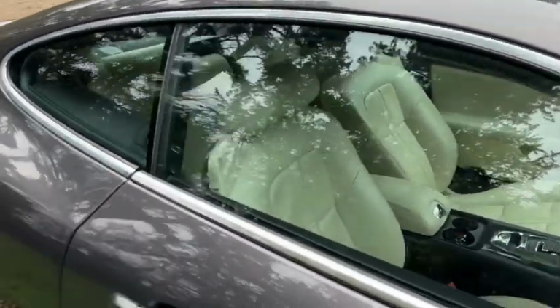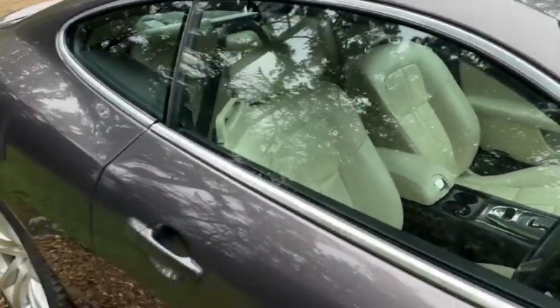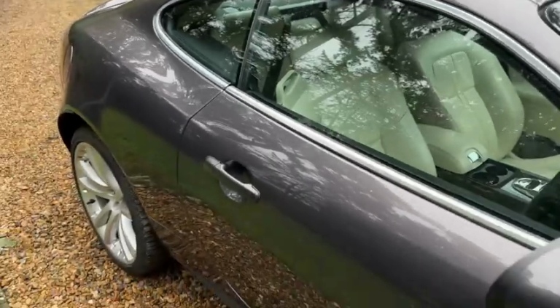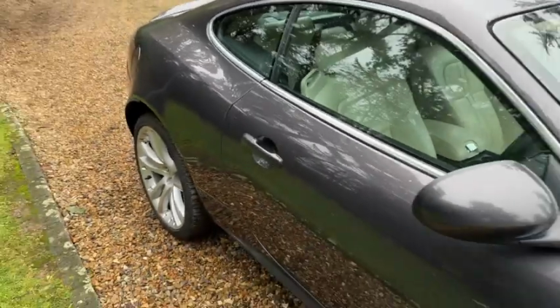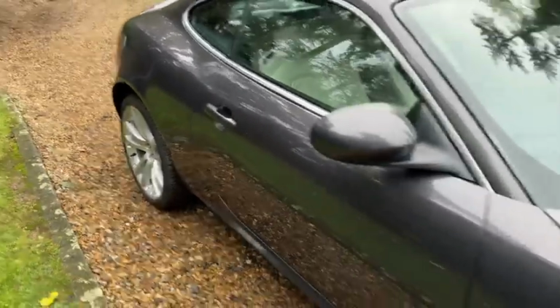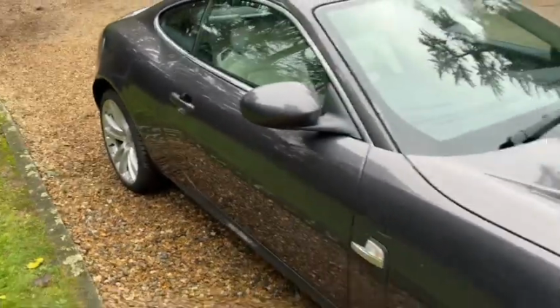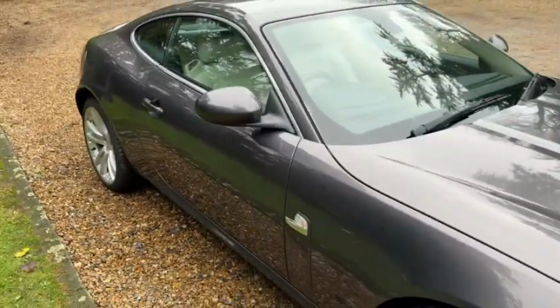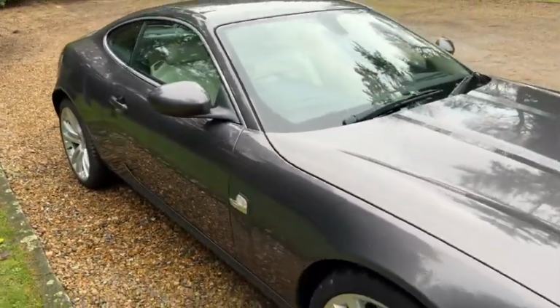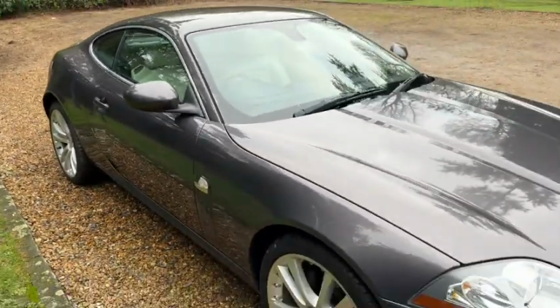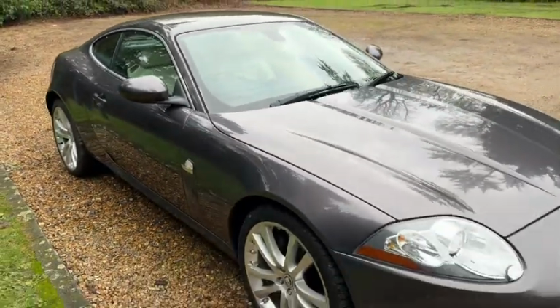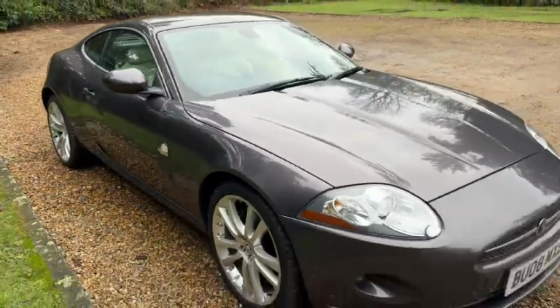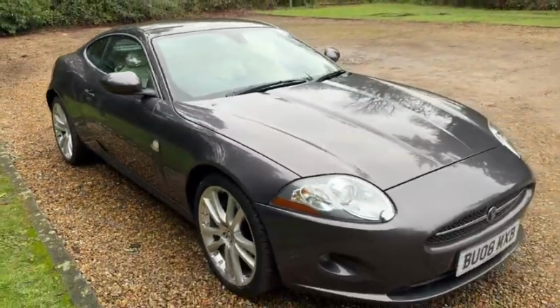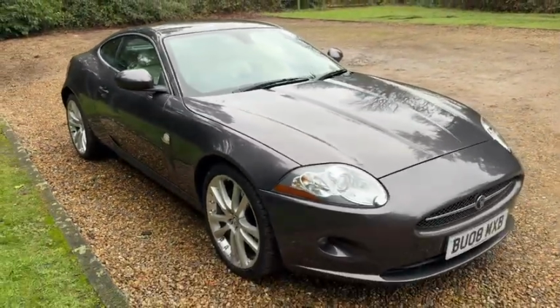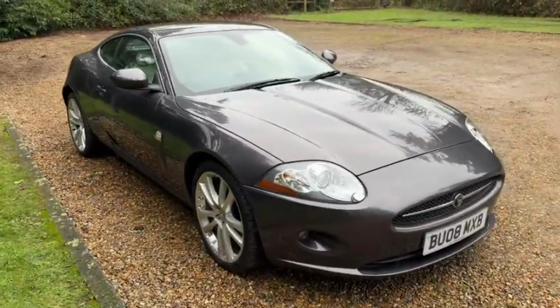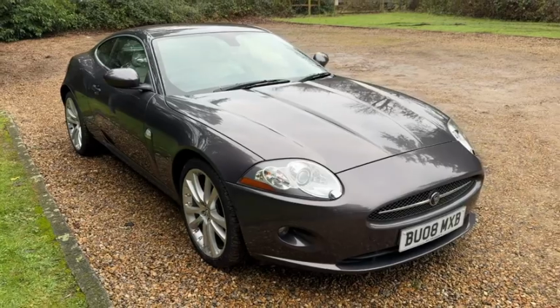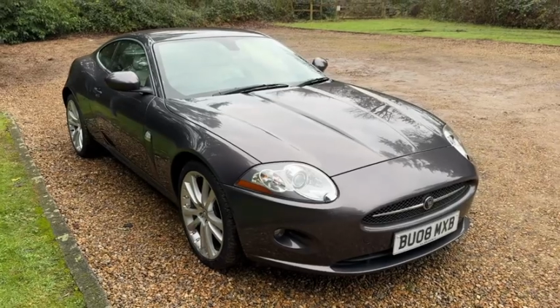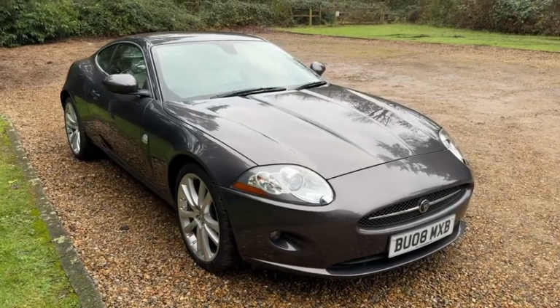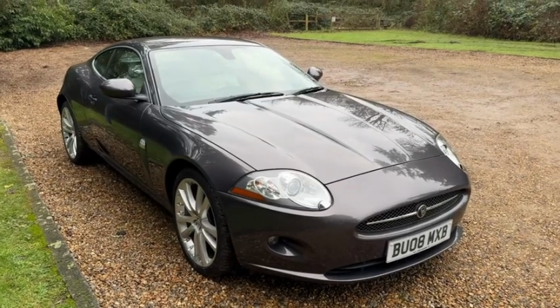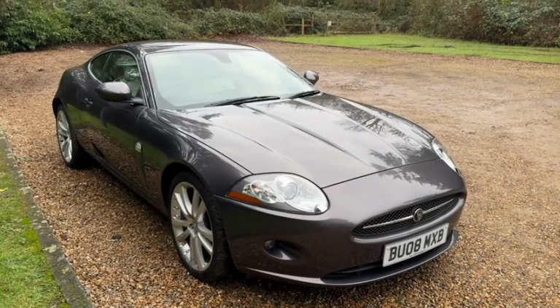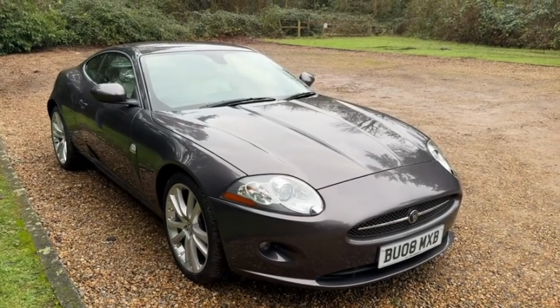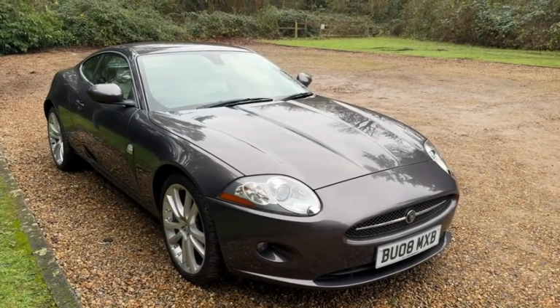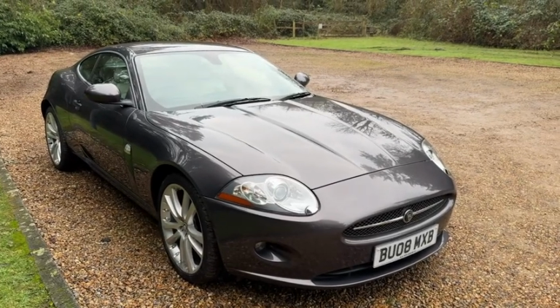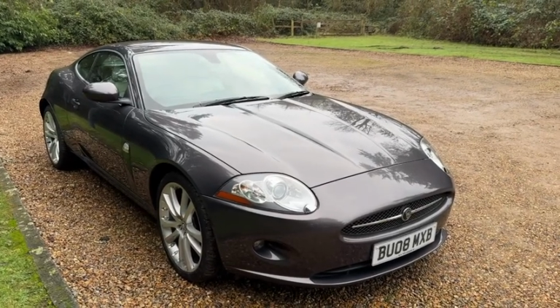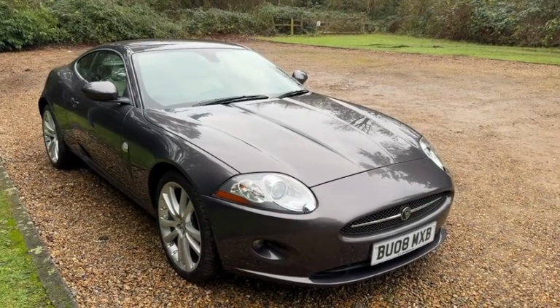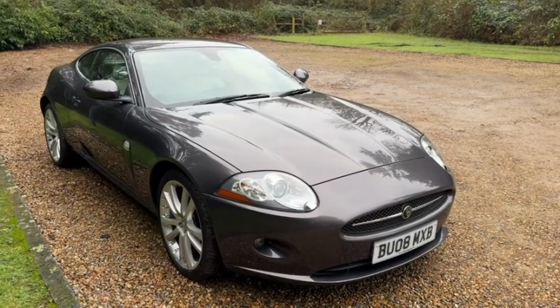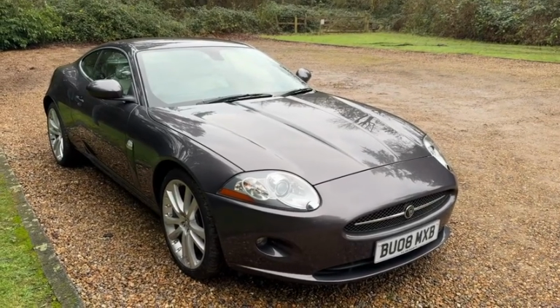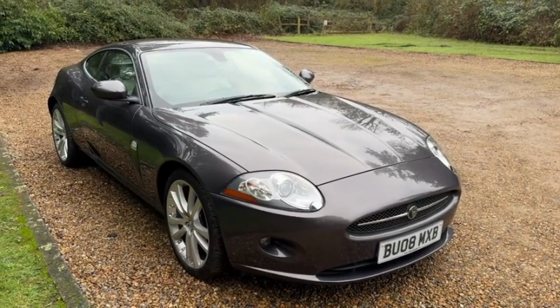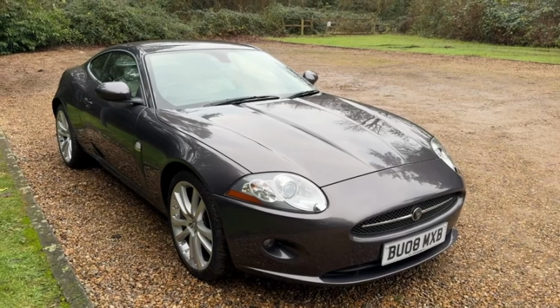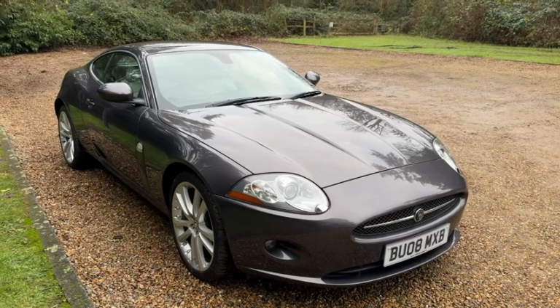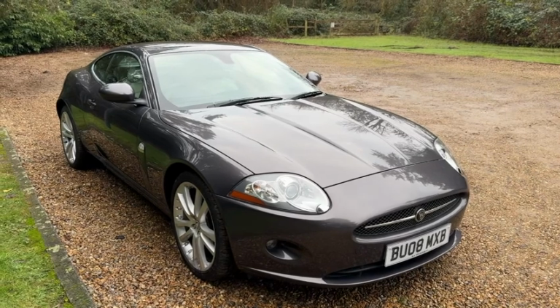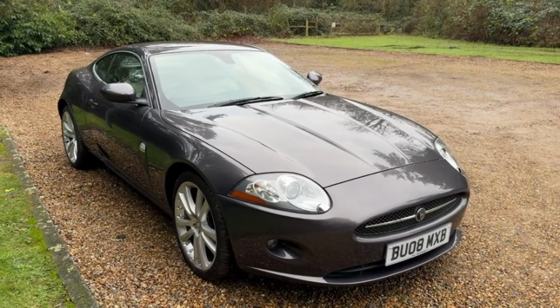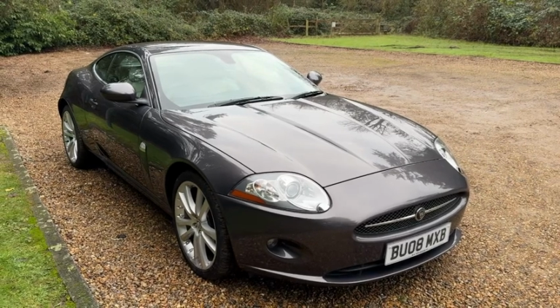Amazing value for money. This is going up for £9,995. If you're interested, it's here. Buy yourself a classic XK Jaguar for 10 grand. Unbelievable value.